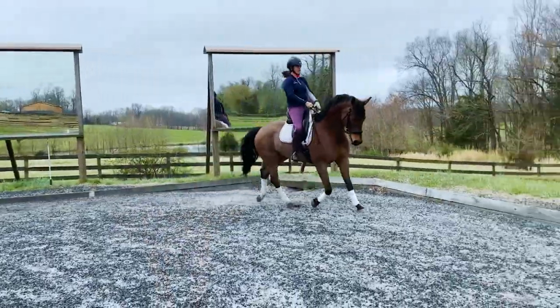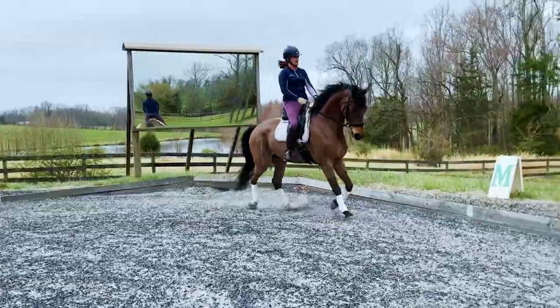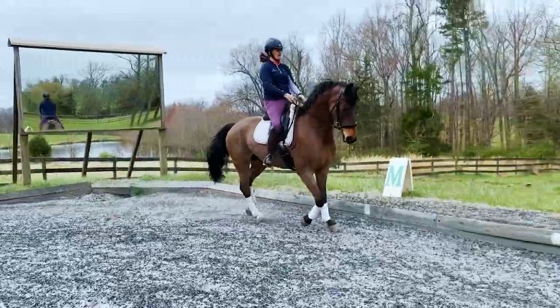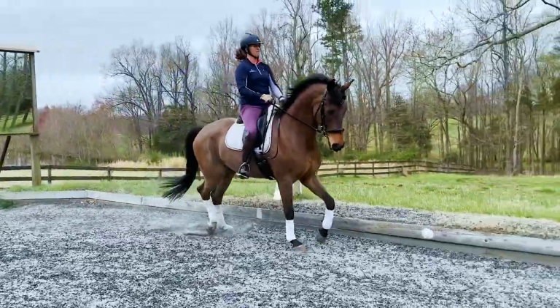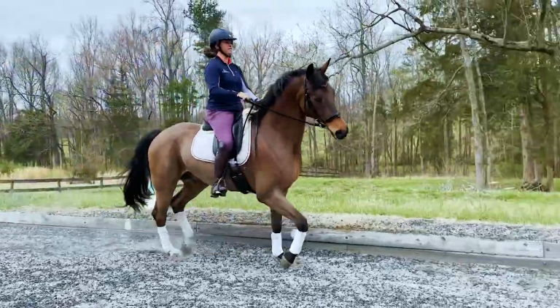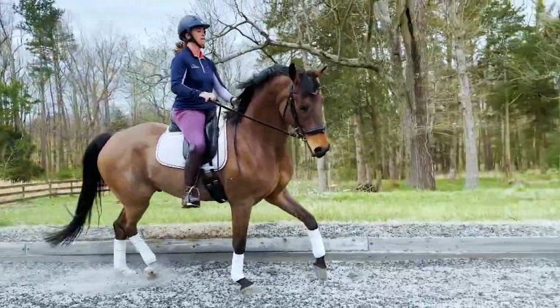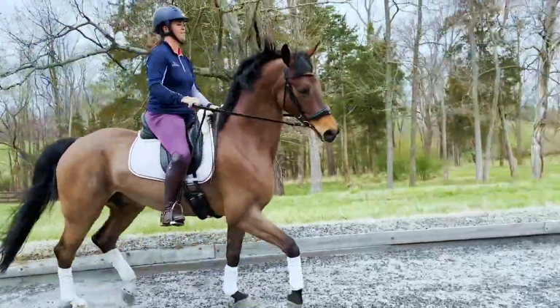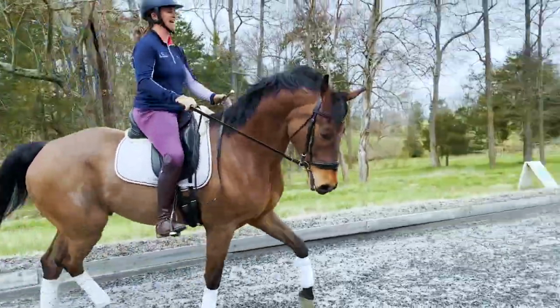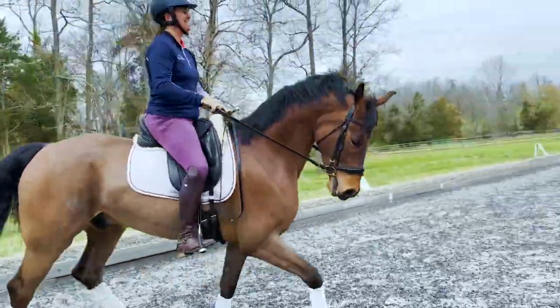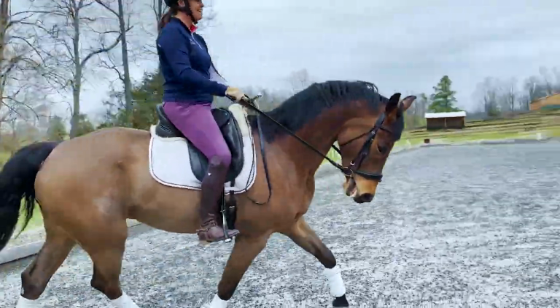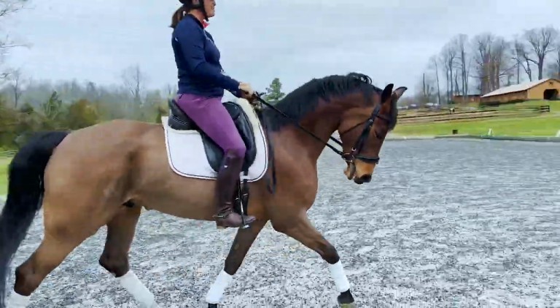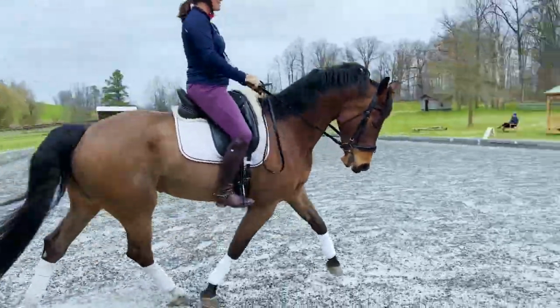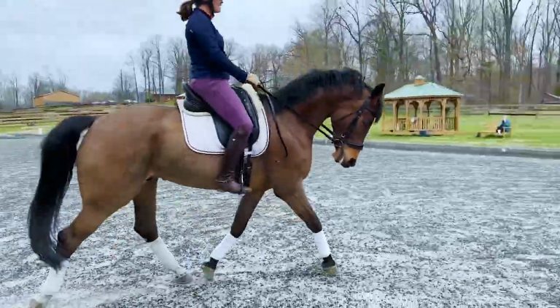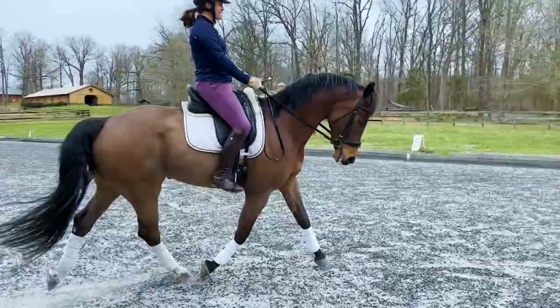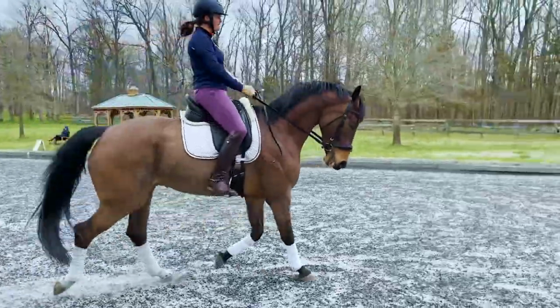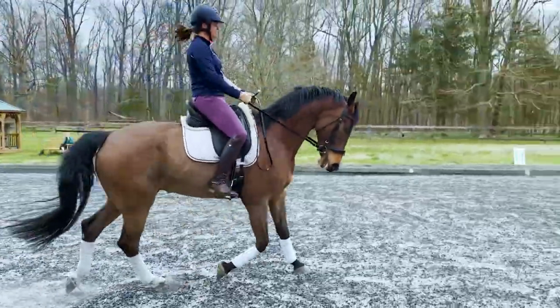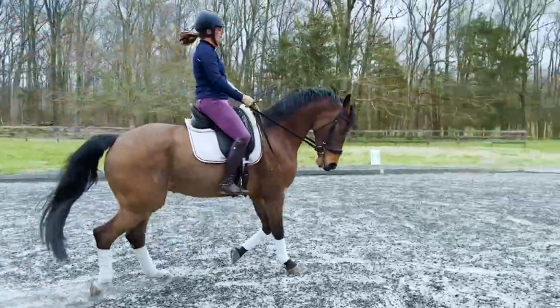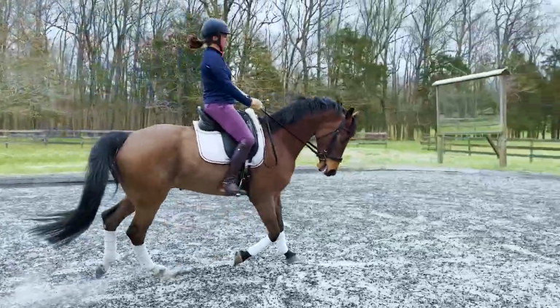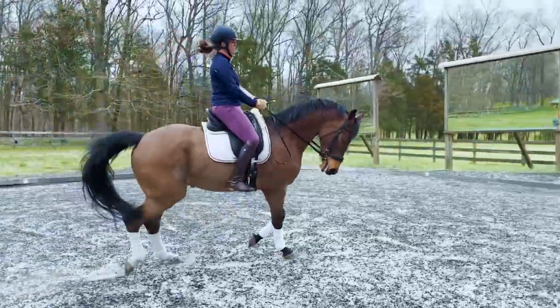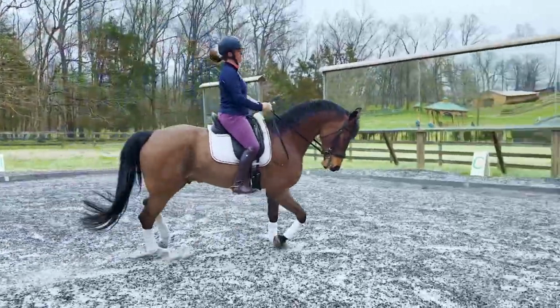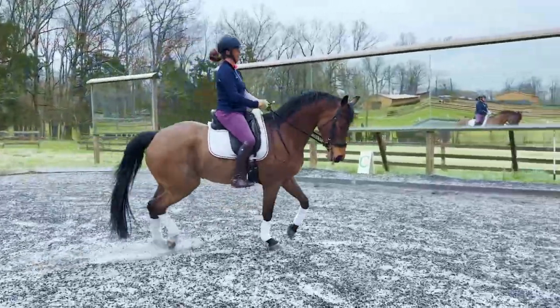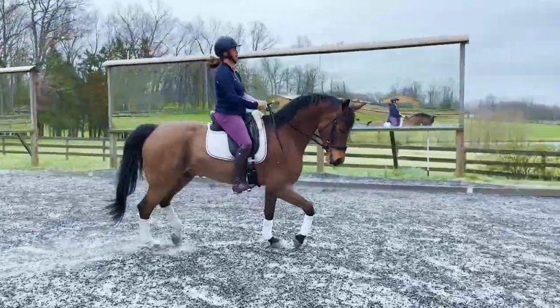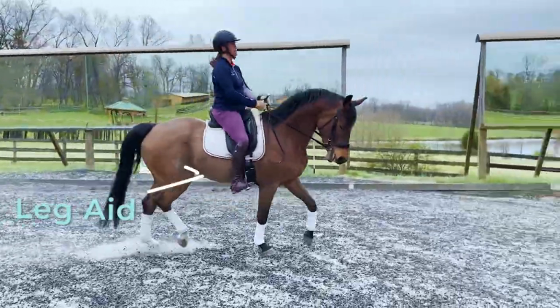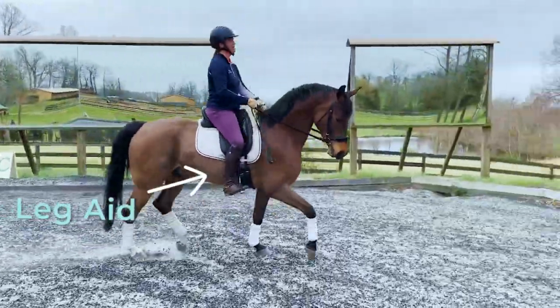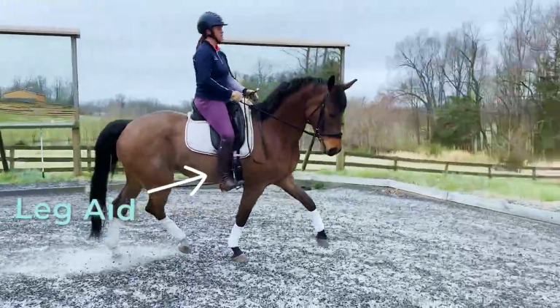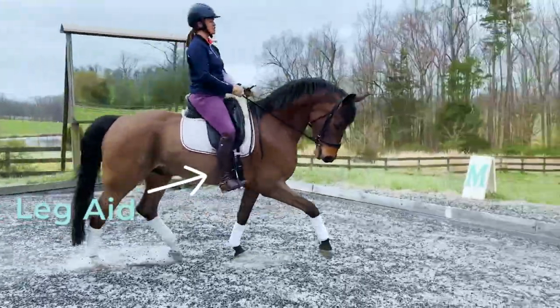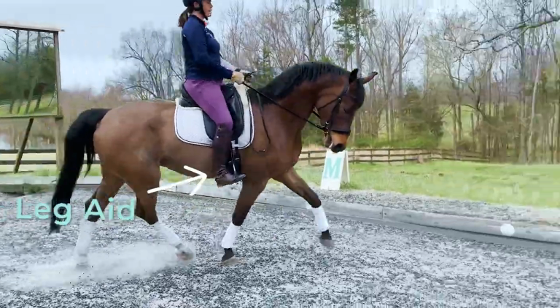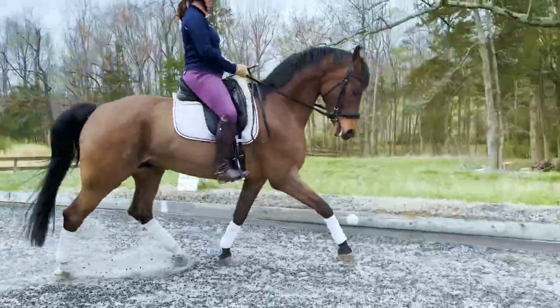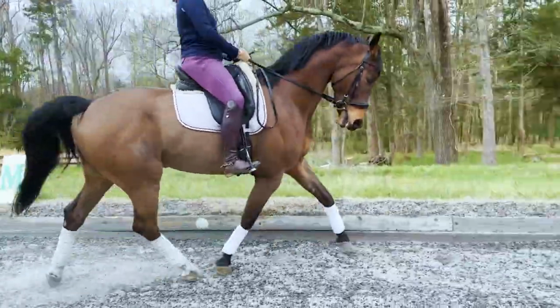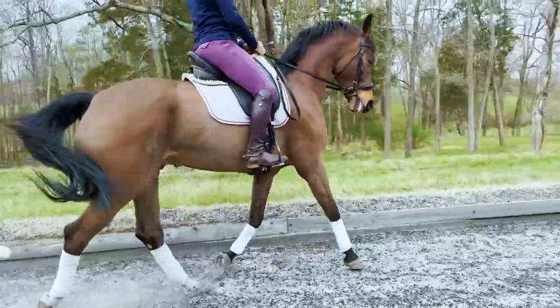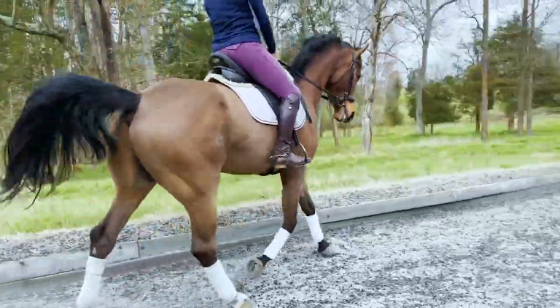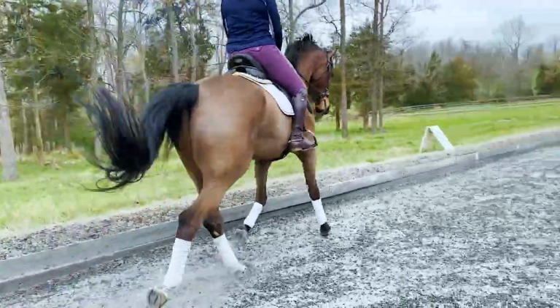I'm going to turn to the right and think about how it feels to end that 10-meter circle. My inside leg is down. He has a little inside flexion right there. My haunches in.